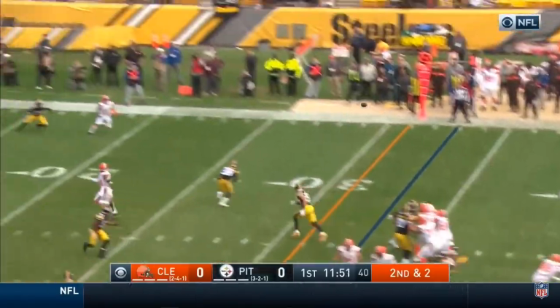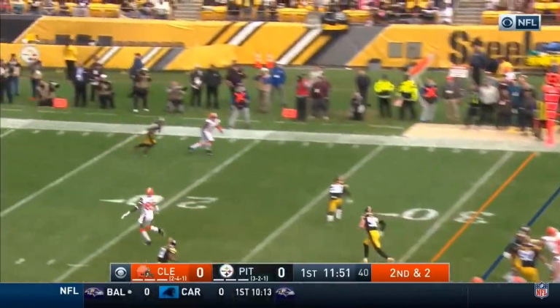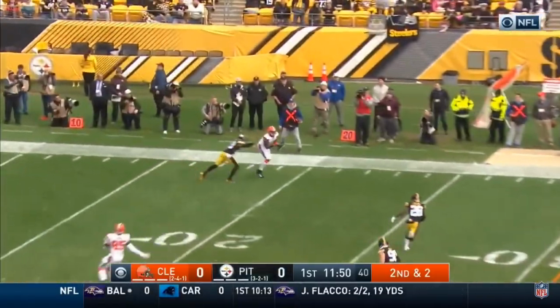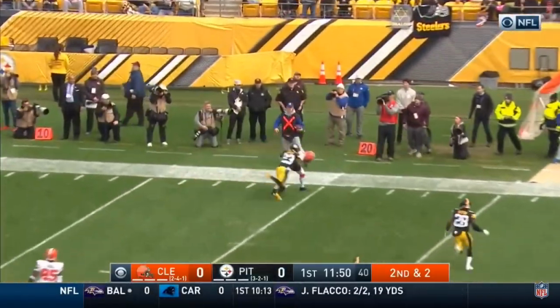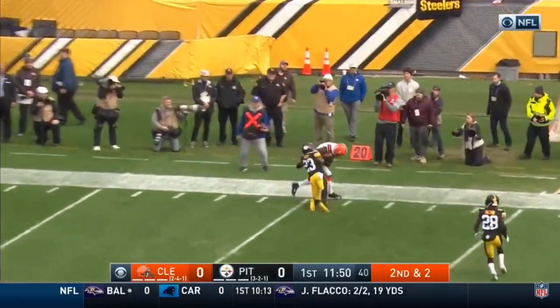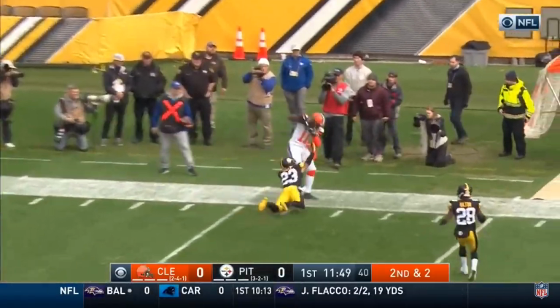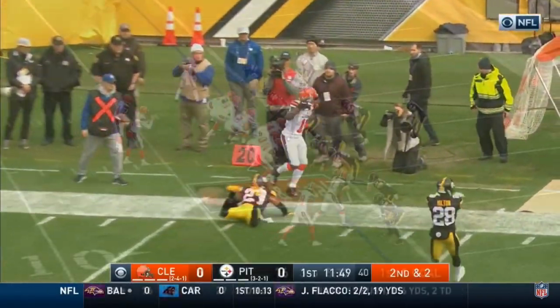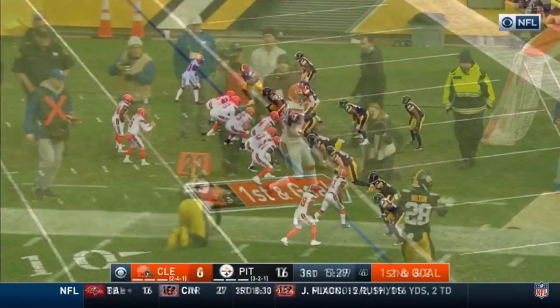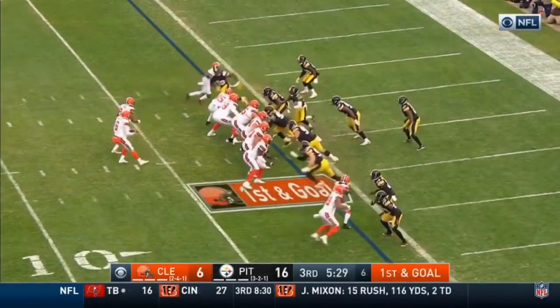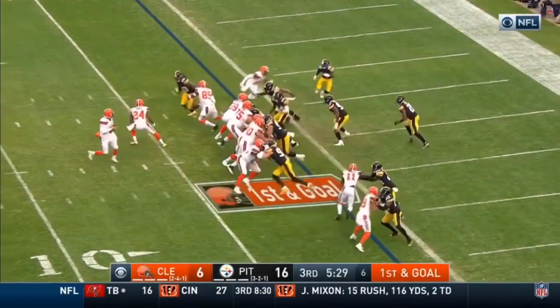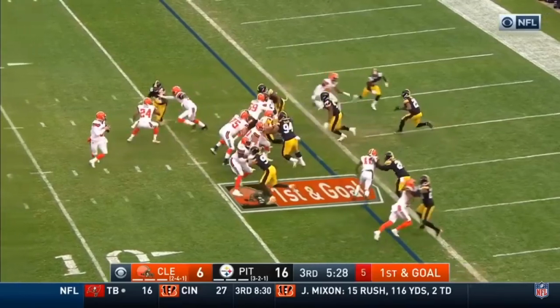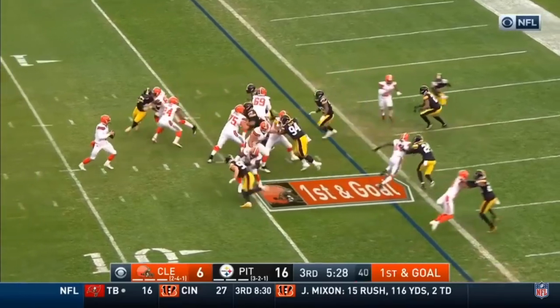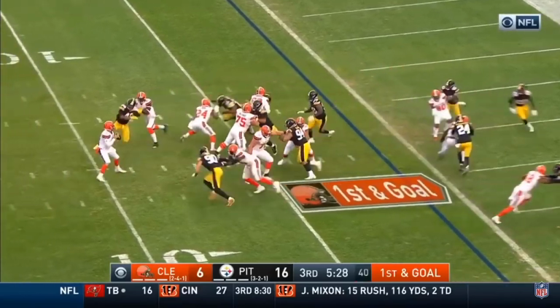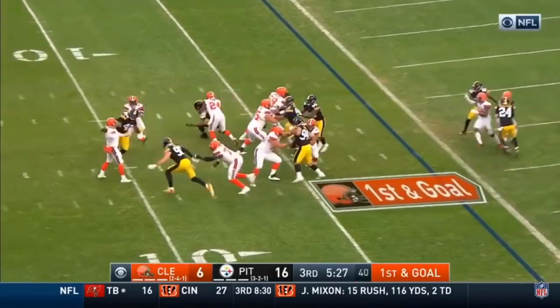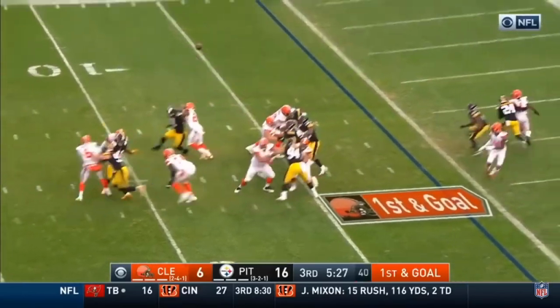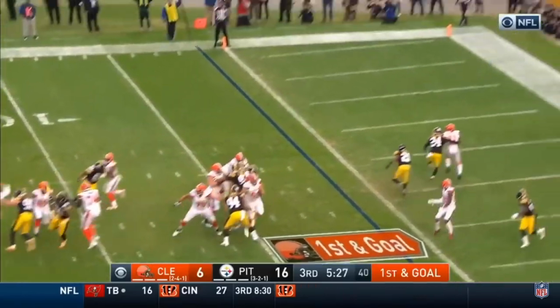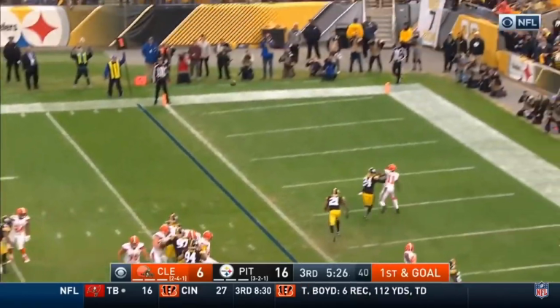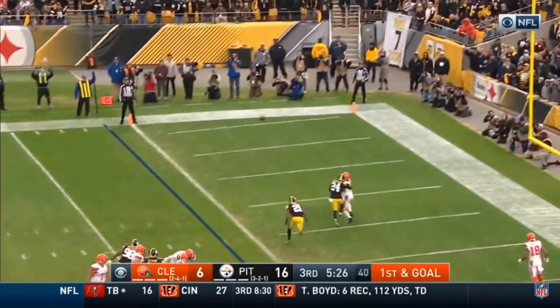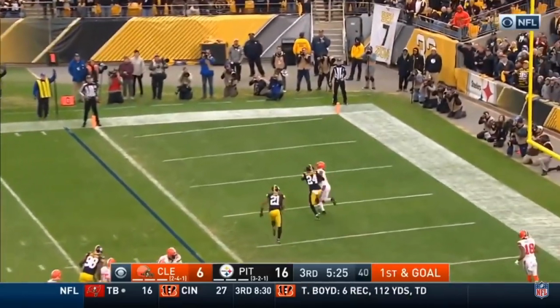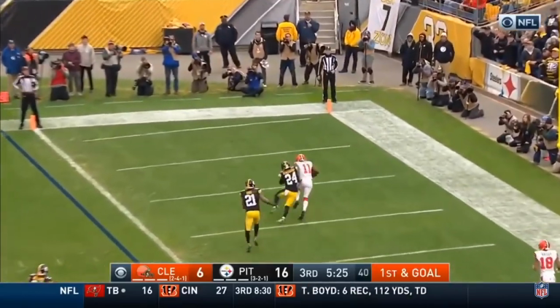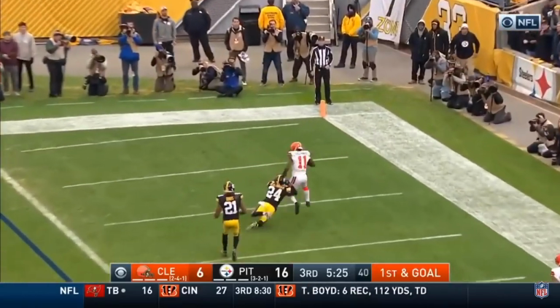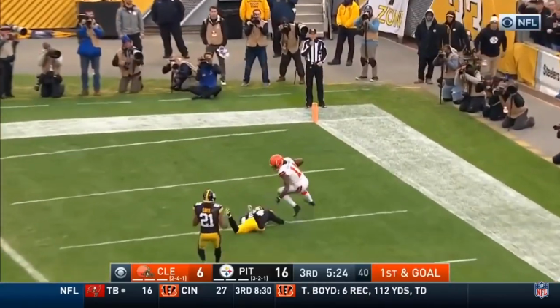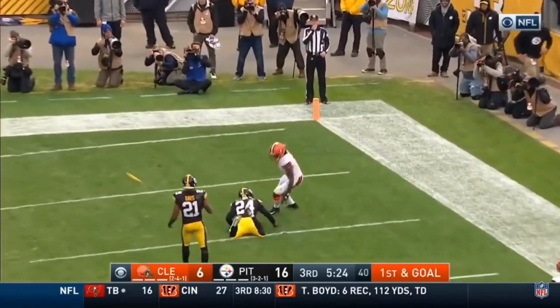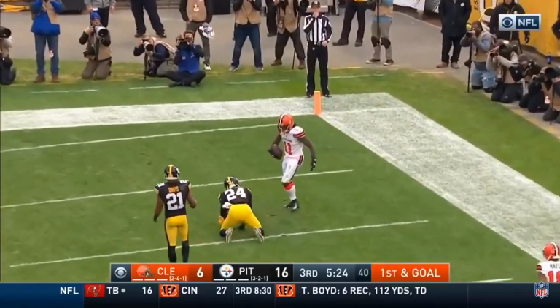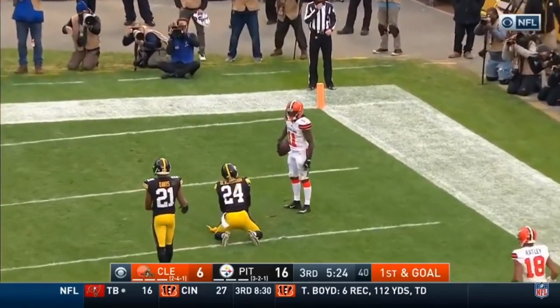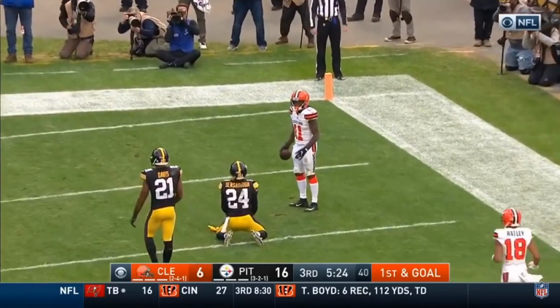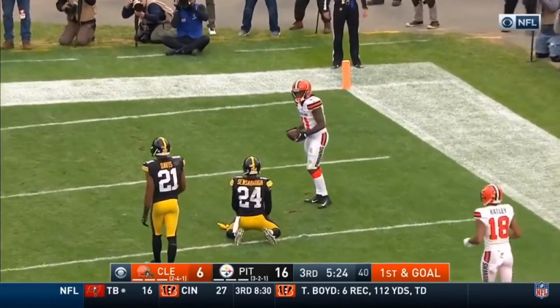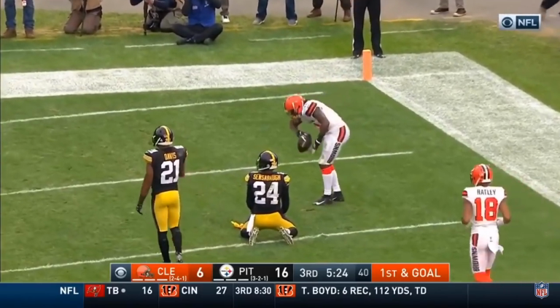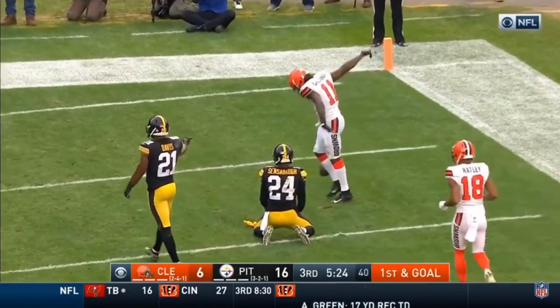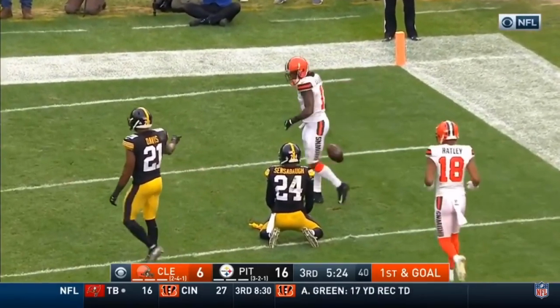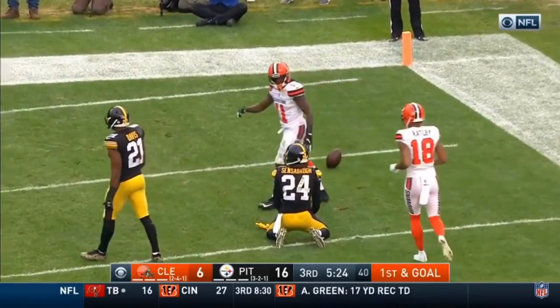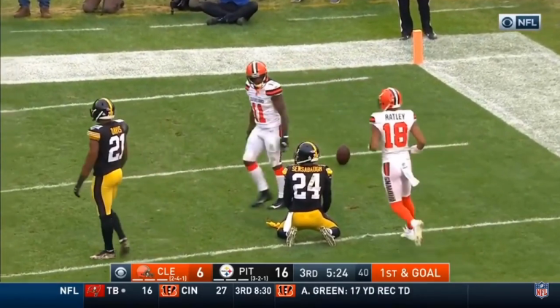Mayfield. Line drive to the side. Snap it to Mayfield. Mayfield floats it upstairs. It's caught! Callaway! Touchdown, Browns!